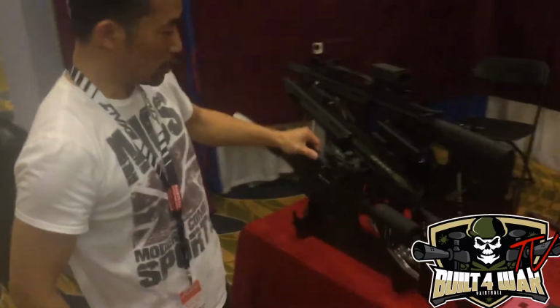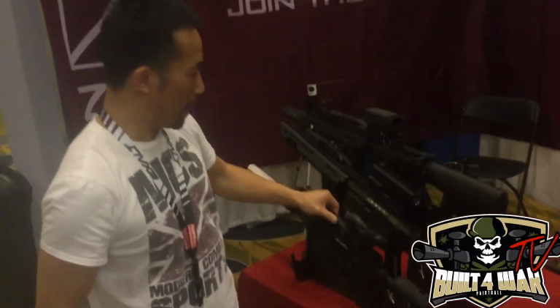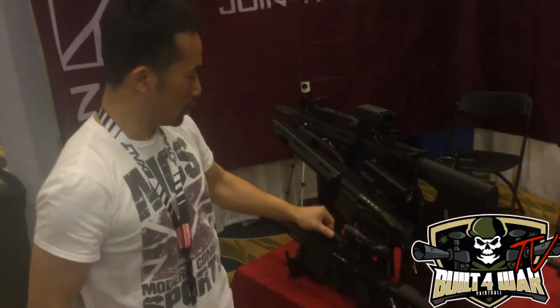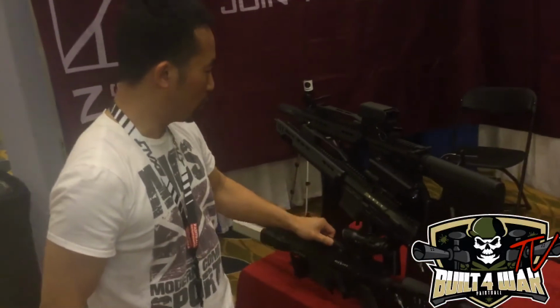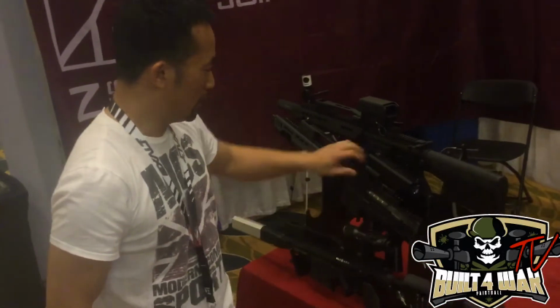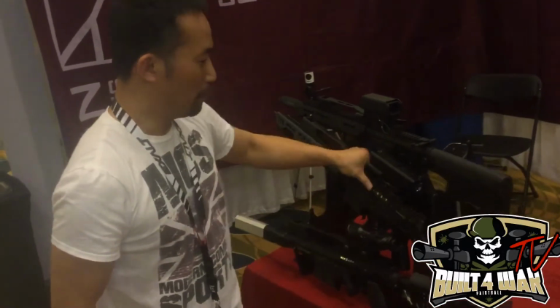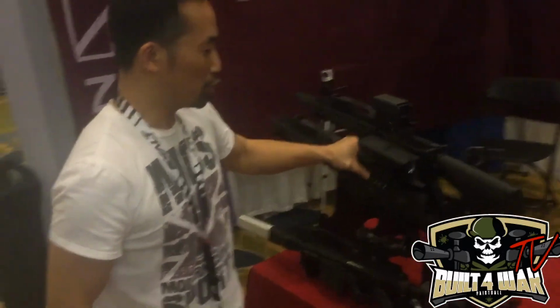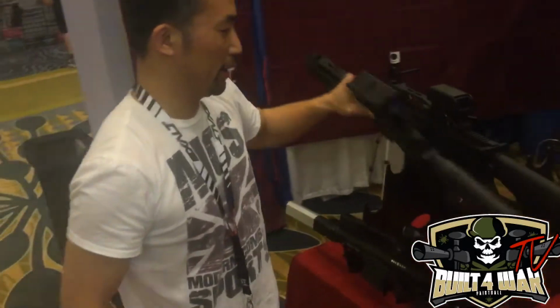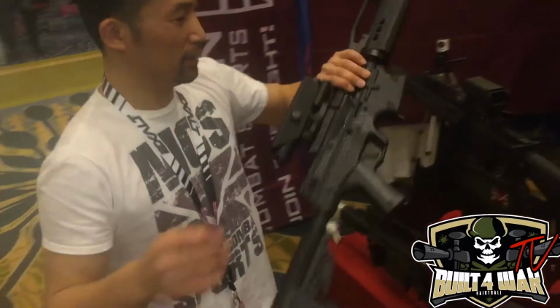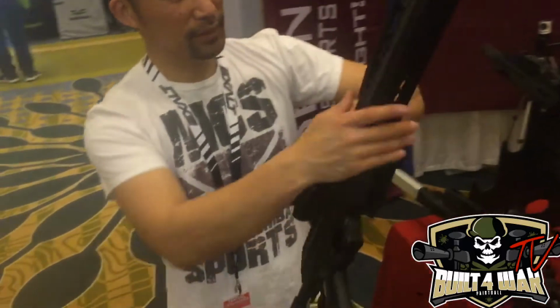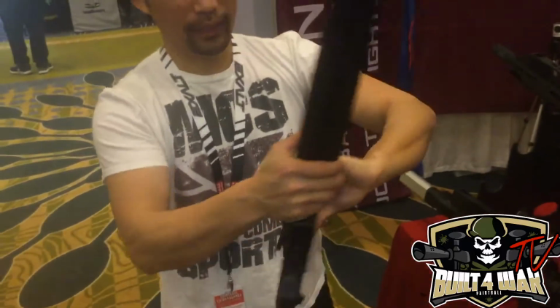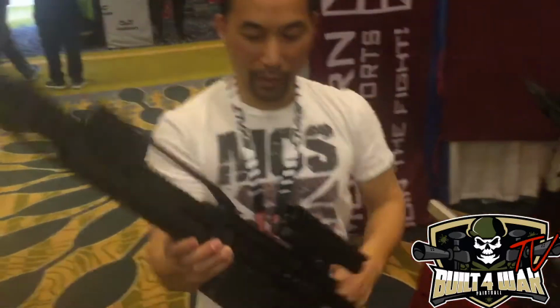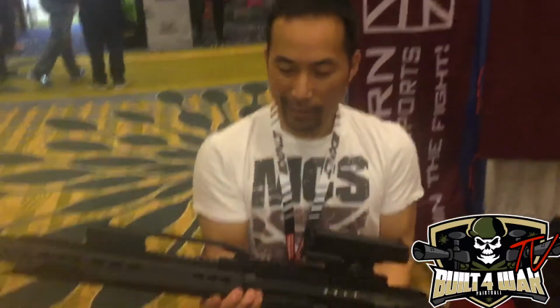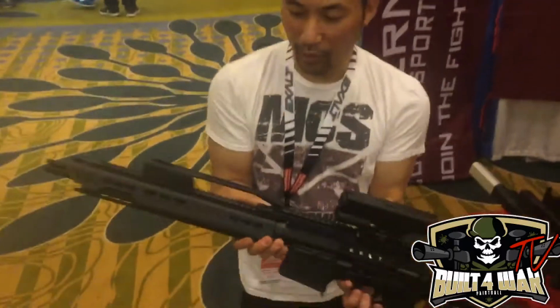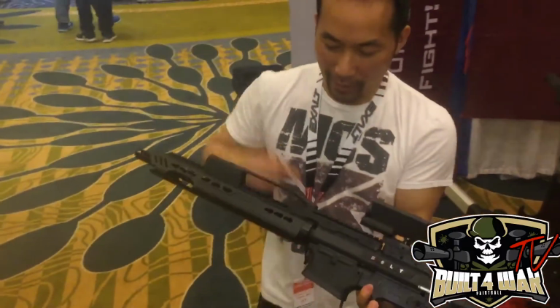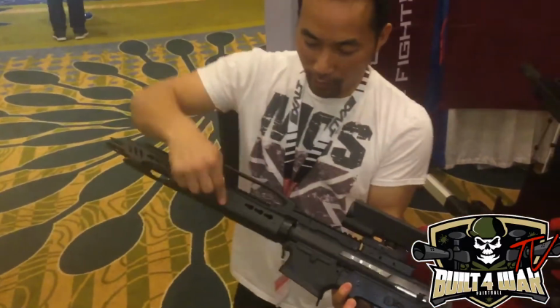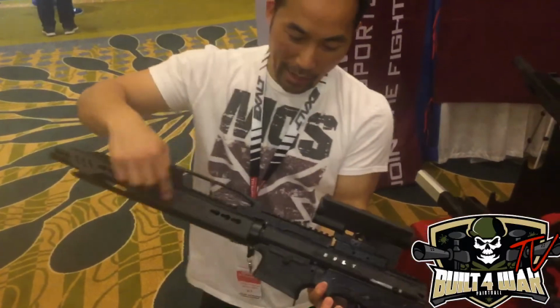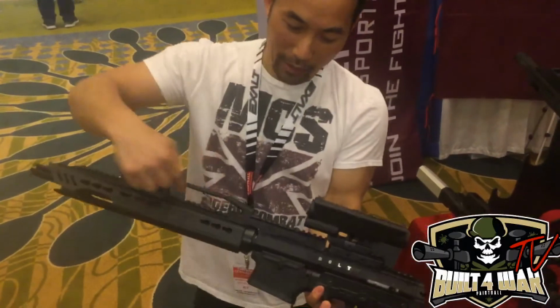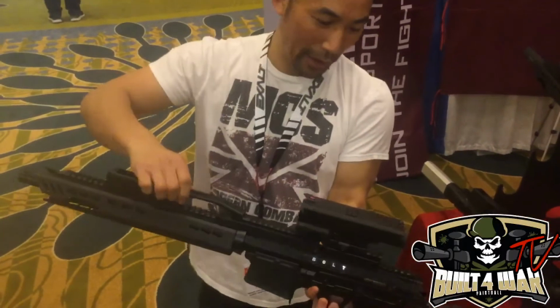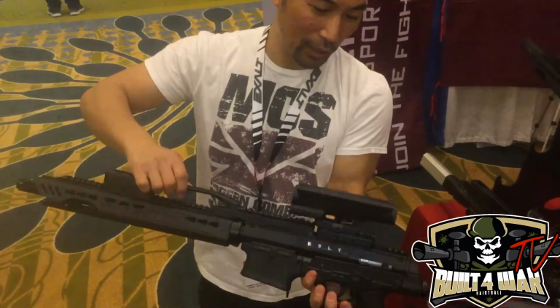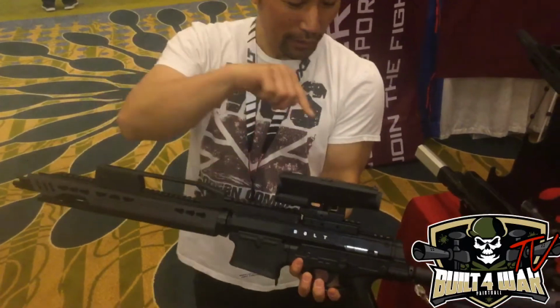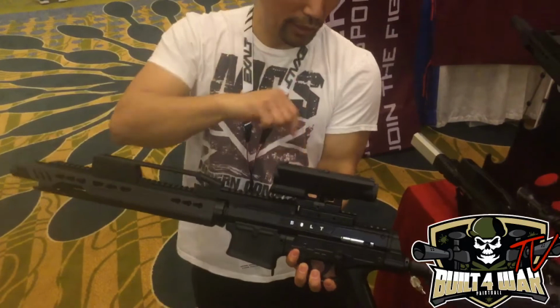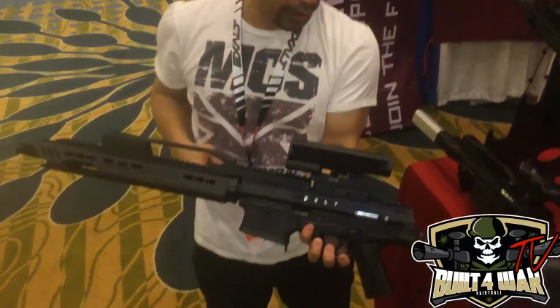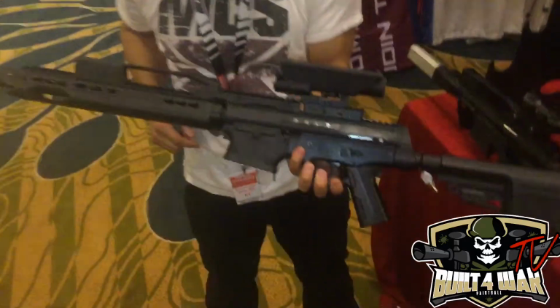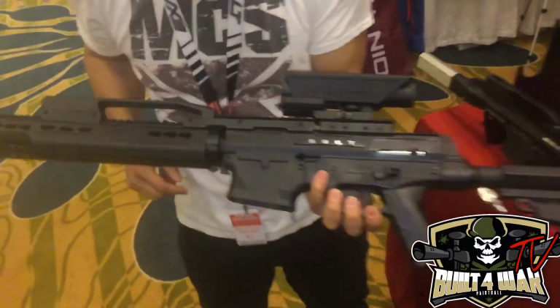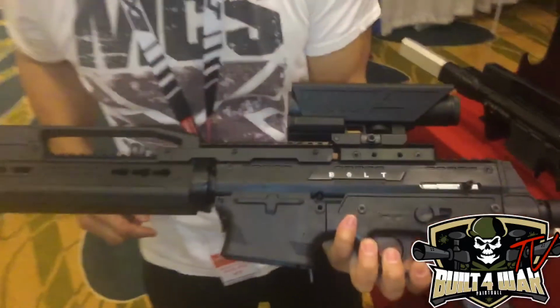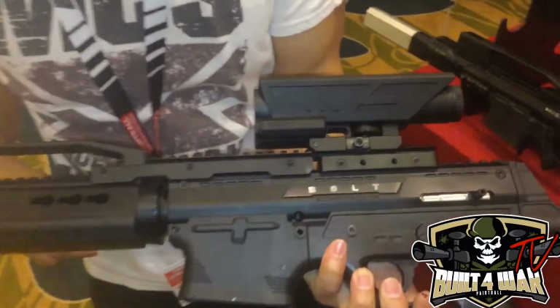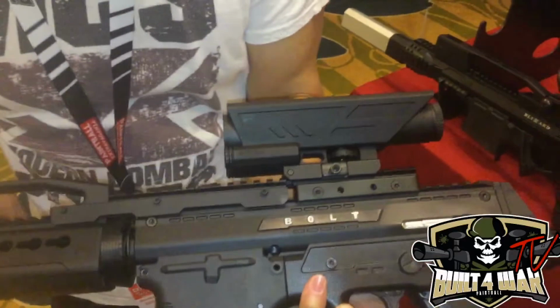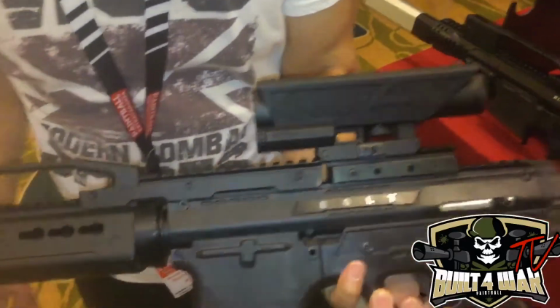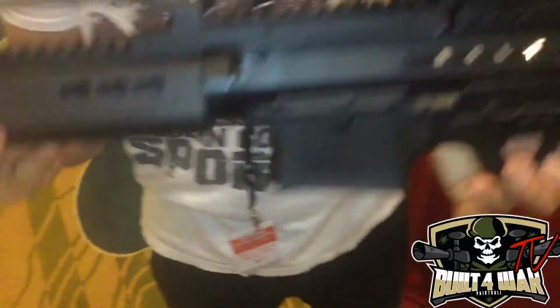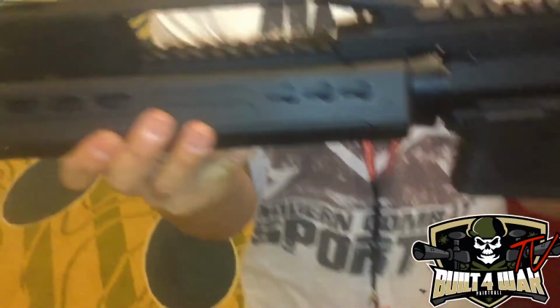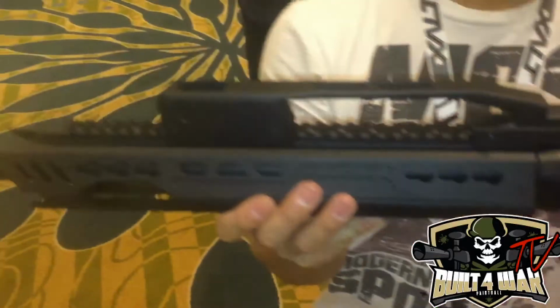The next one I got is called the Bull Trident. This one has the Destiny handguard and the carry handle. This is the Delta Sculpt 4X. Beautiful setup.